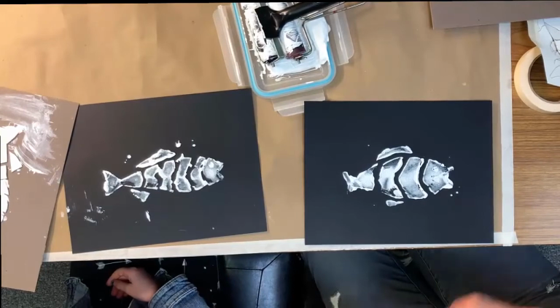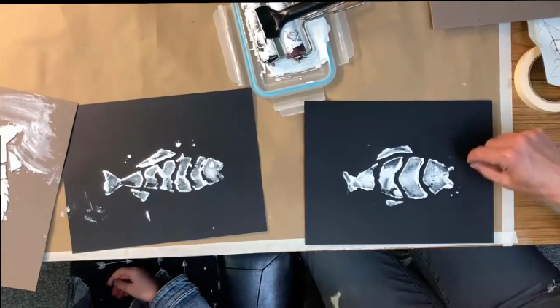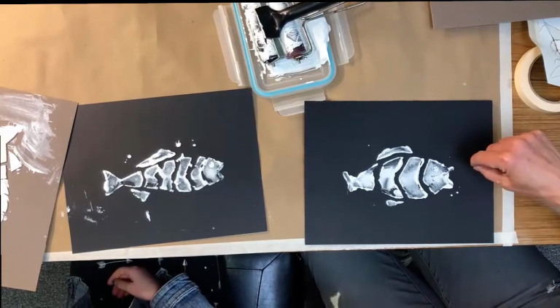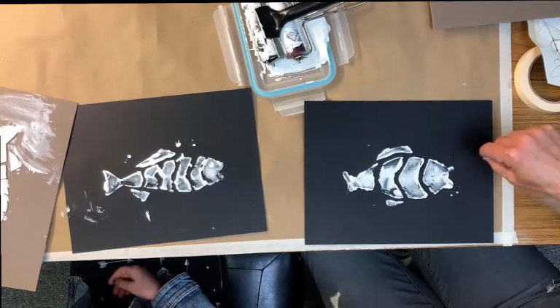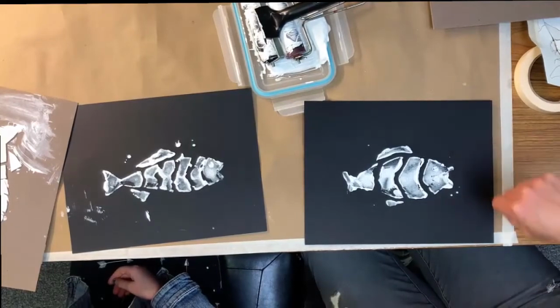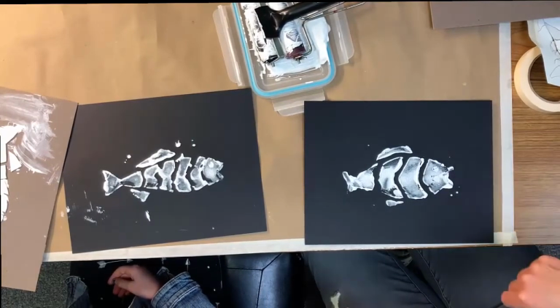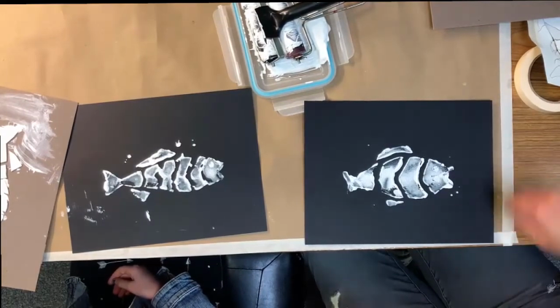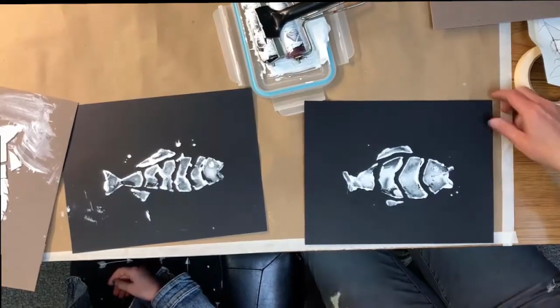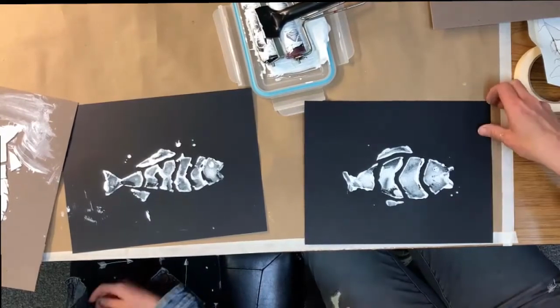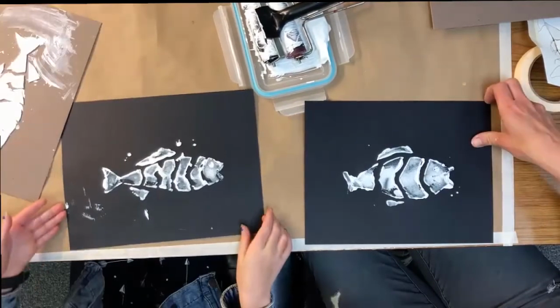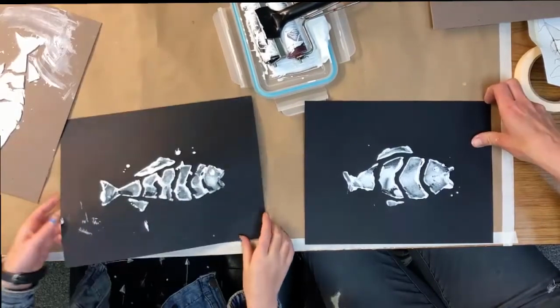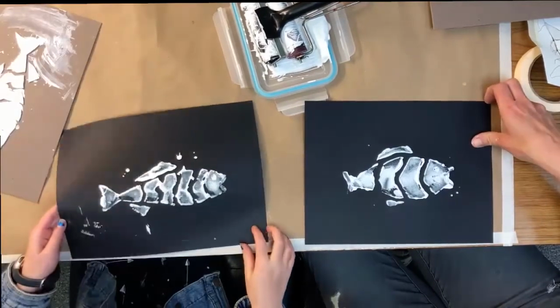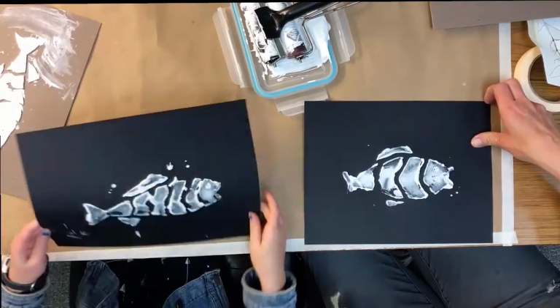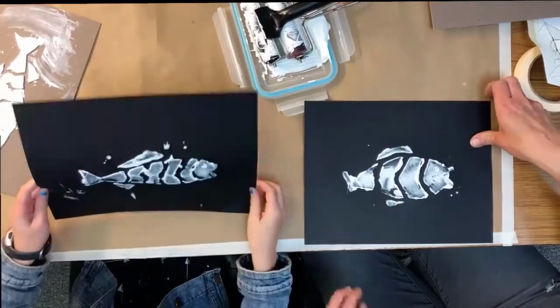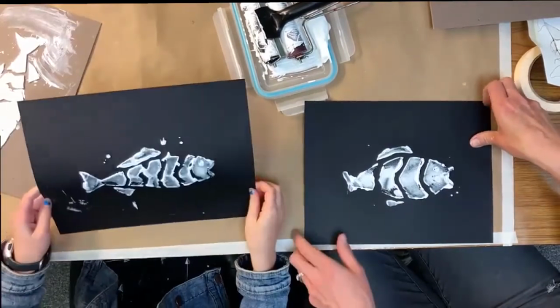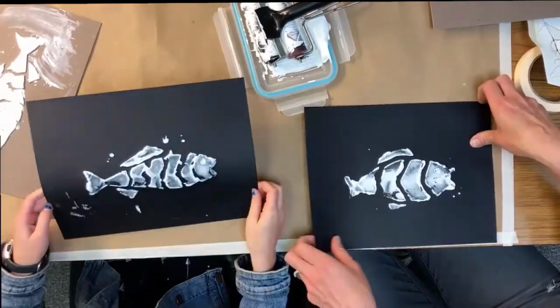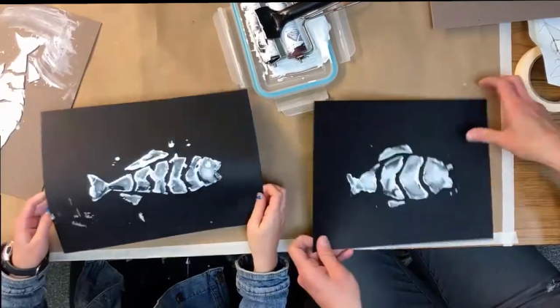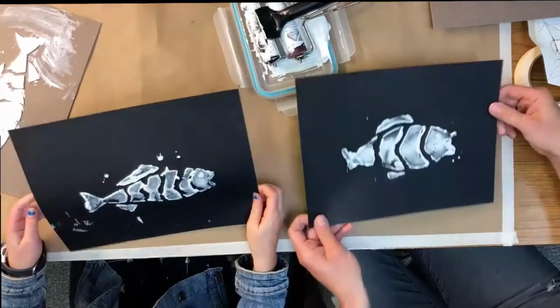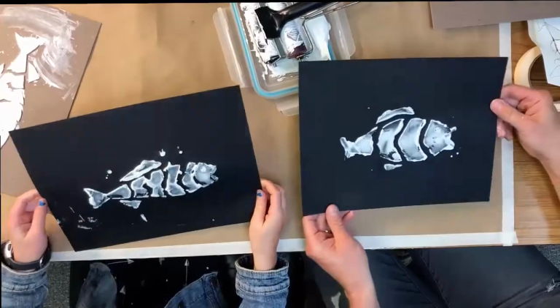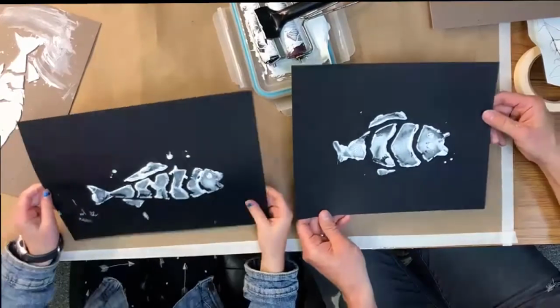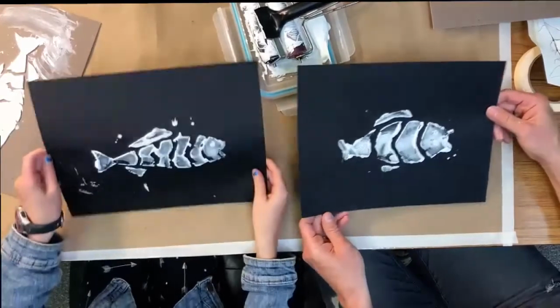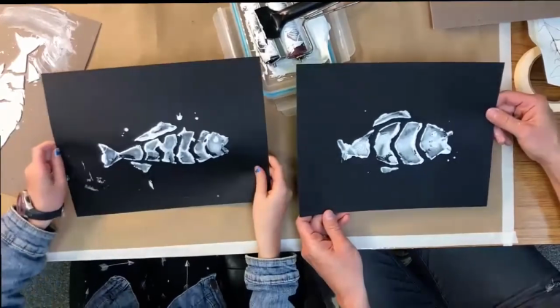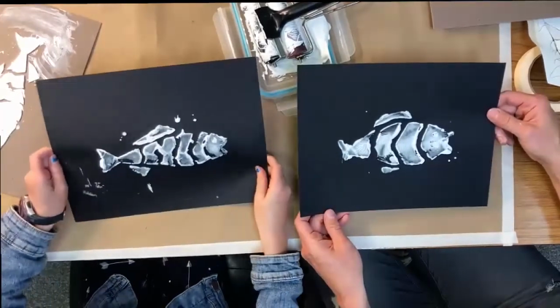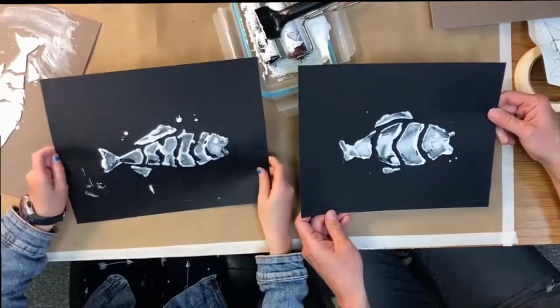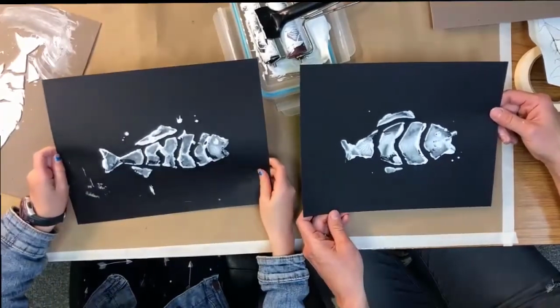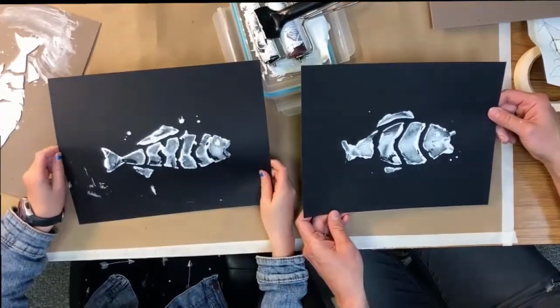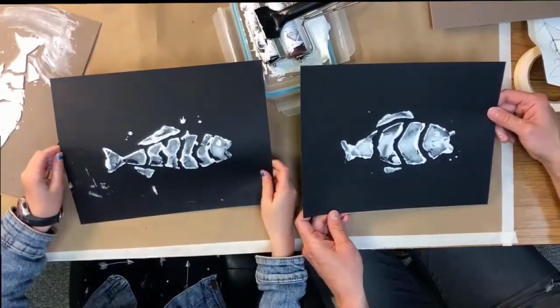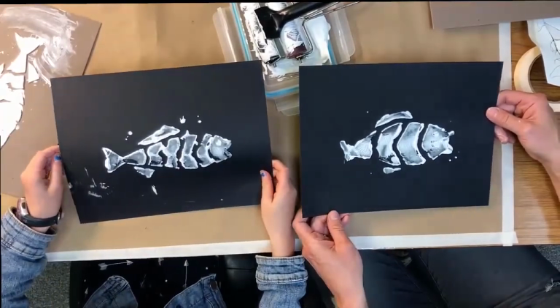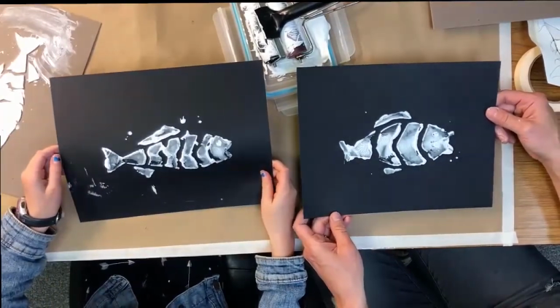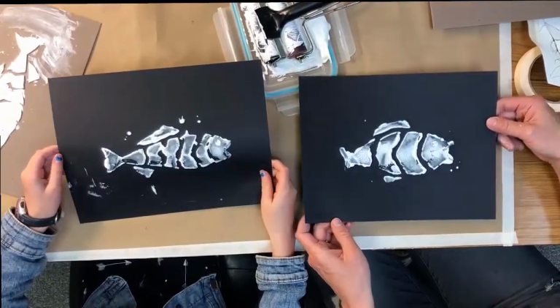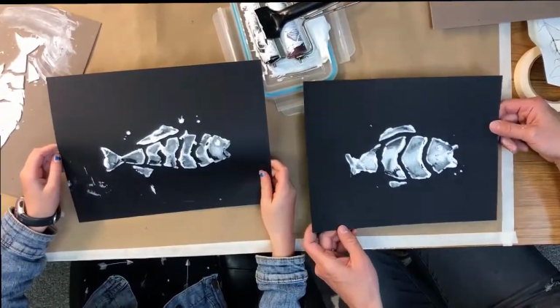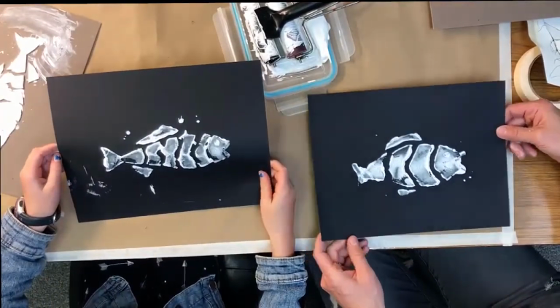I hope you enjoyed making a monoprint with us. Keep creating, keep making art, and see you next time.